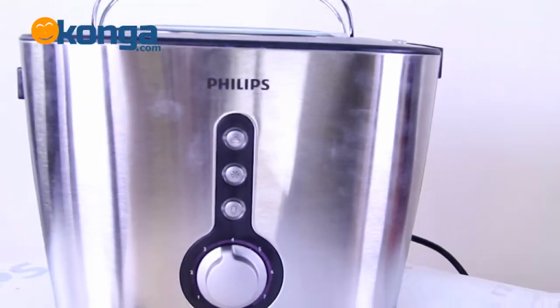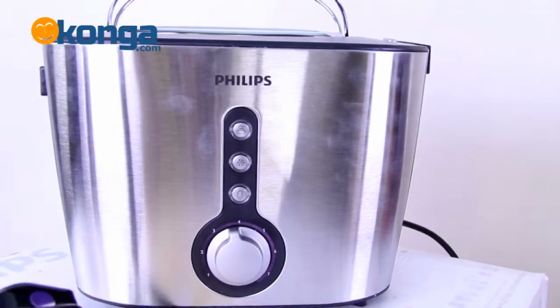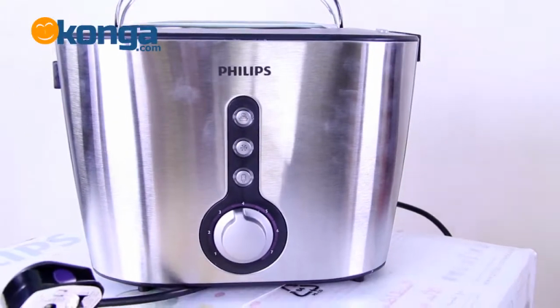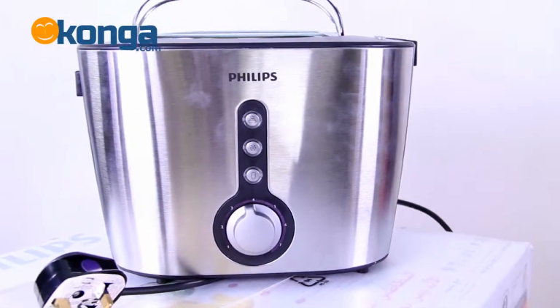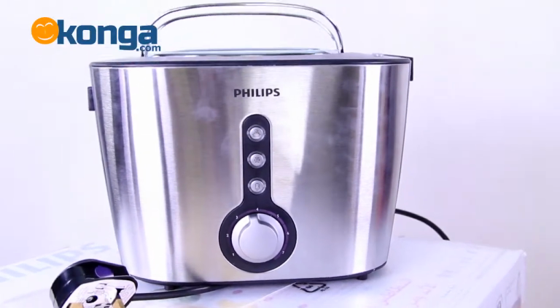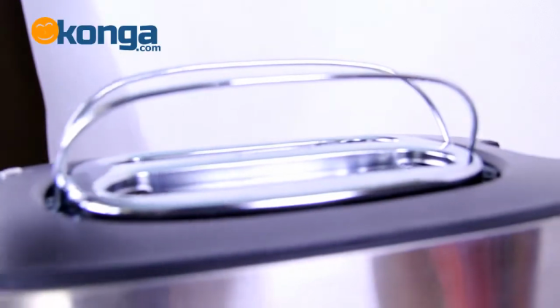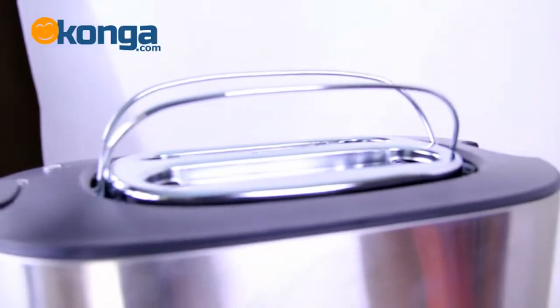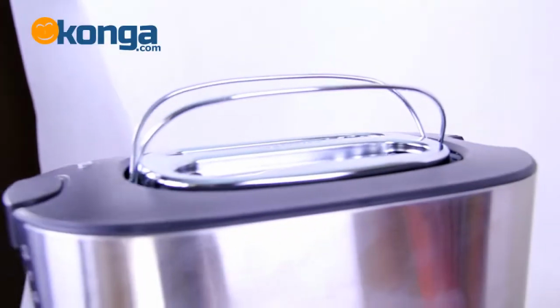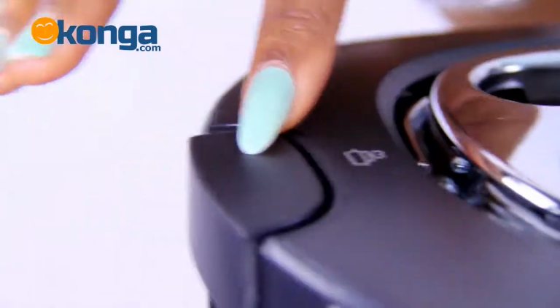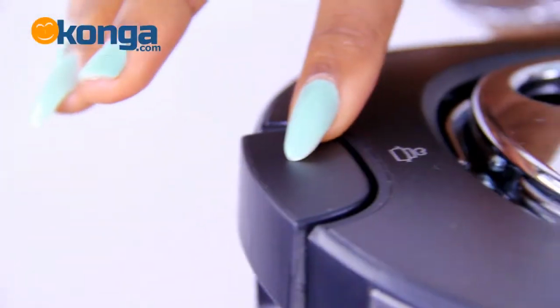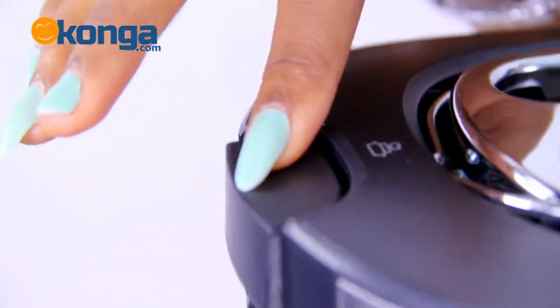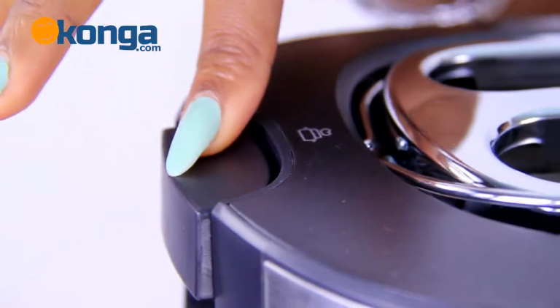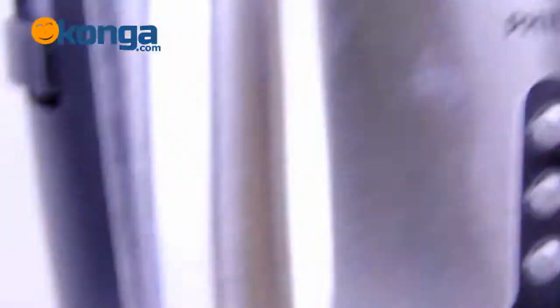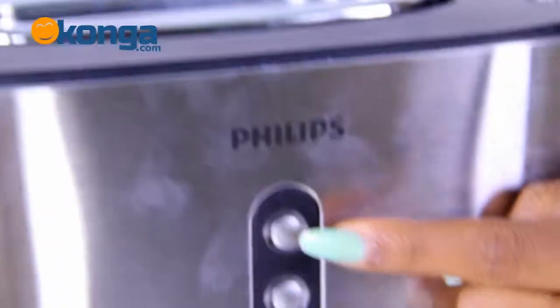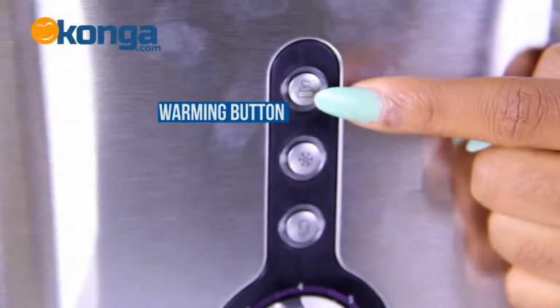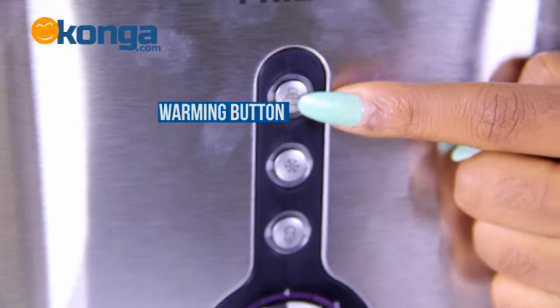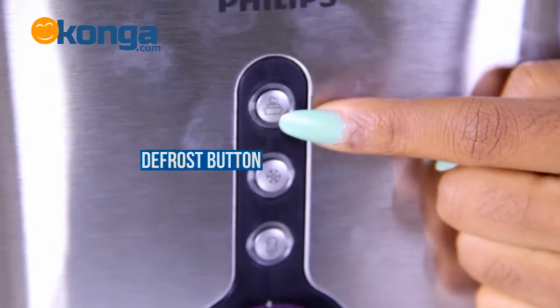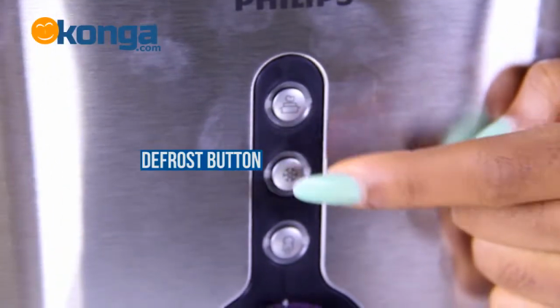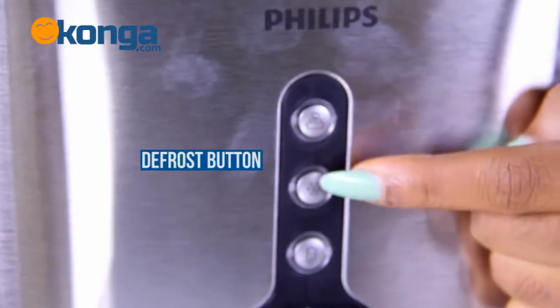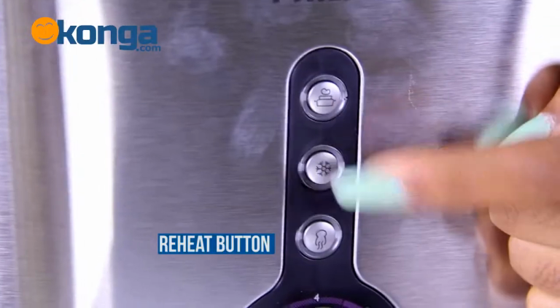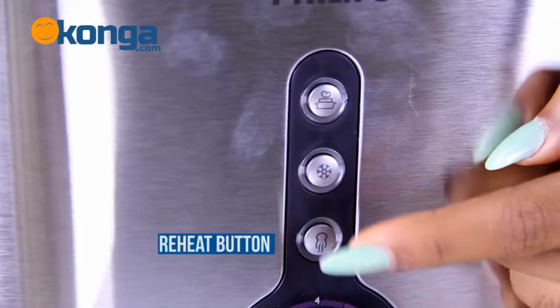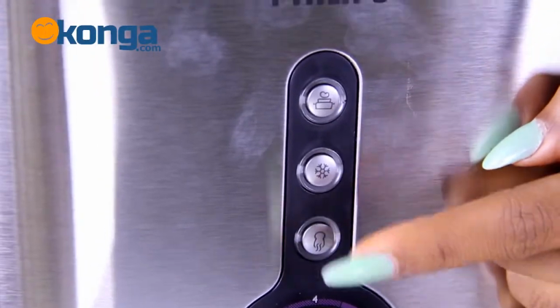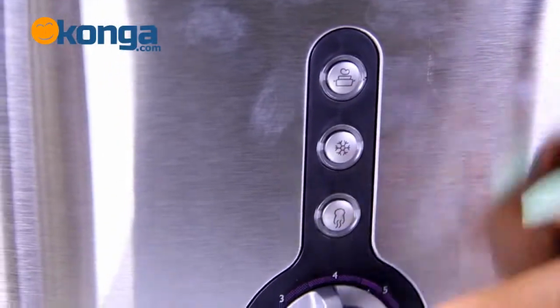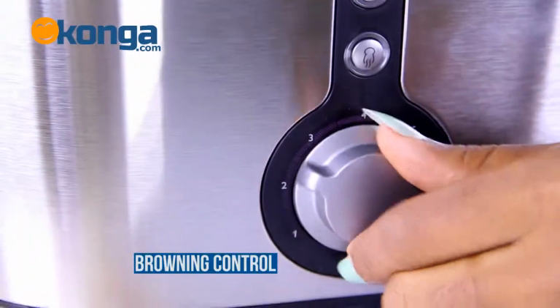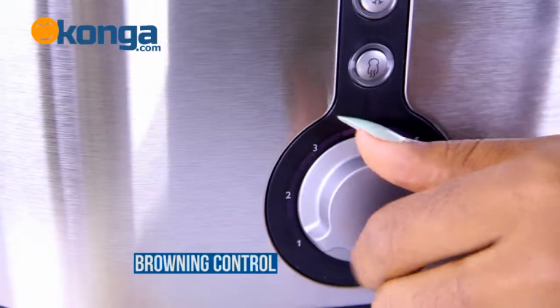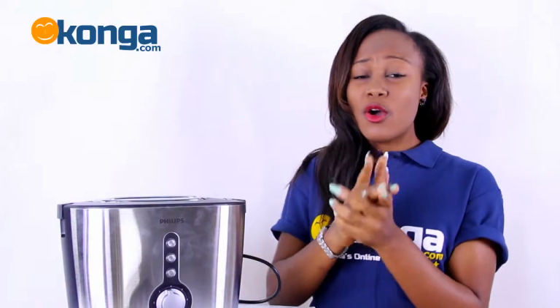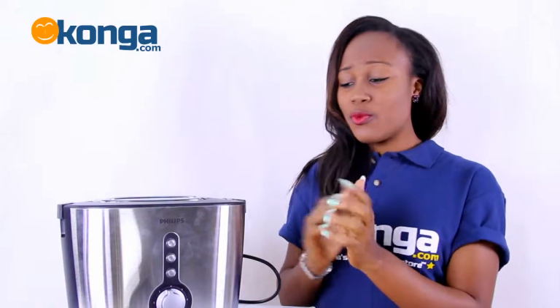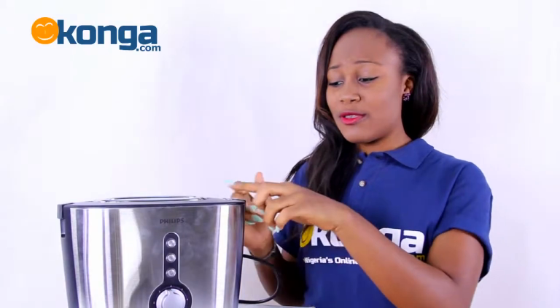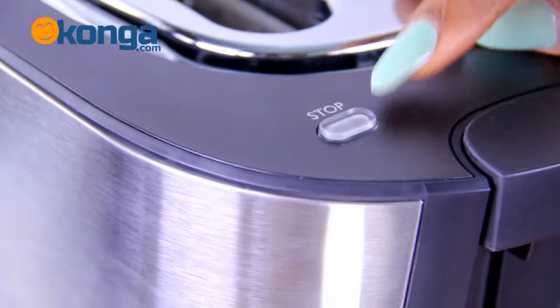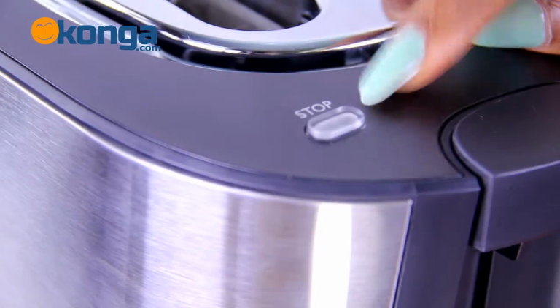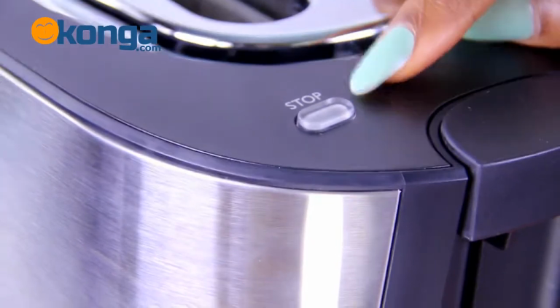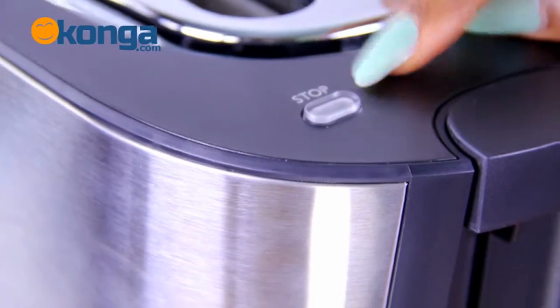This Philips toaster comes with the warming rack, the warming rack lever, the warming button, the defrost button, the reheat button, and the browning control. It also comes with a stop button and the toasting lever.